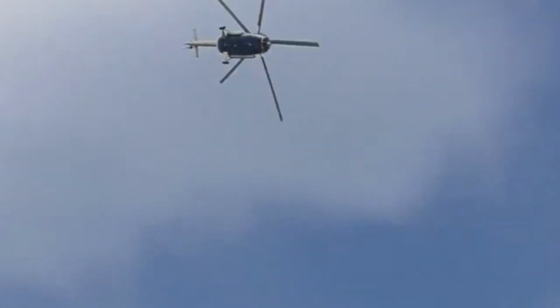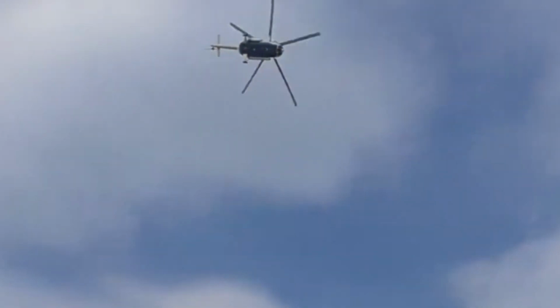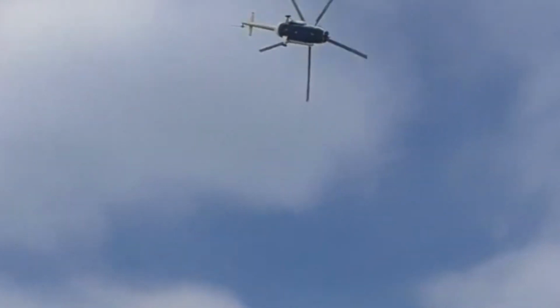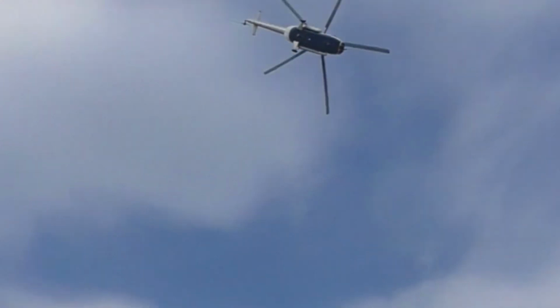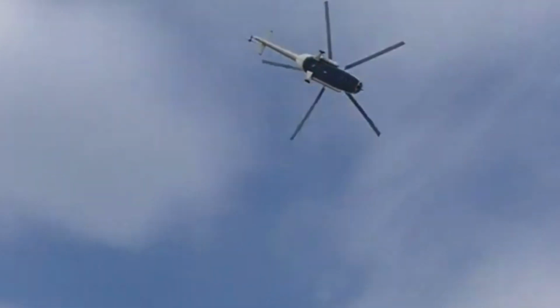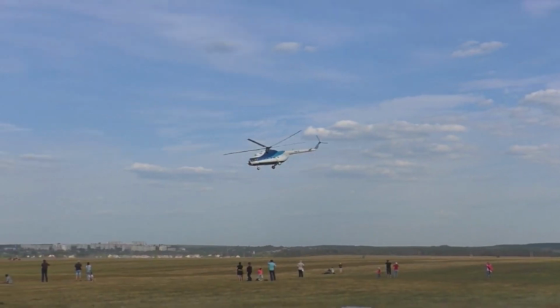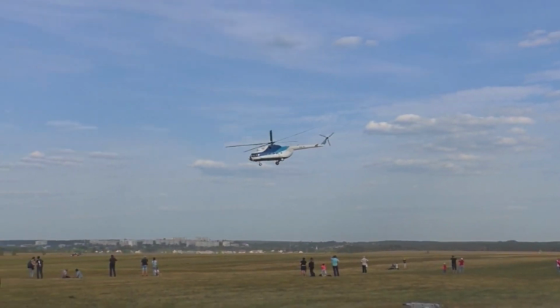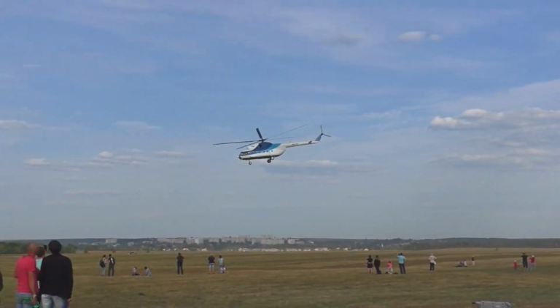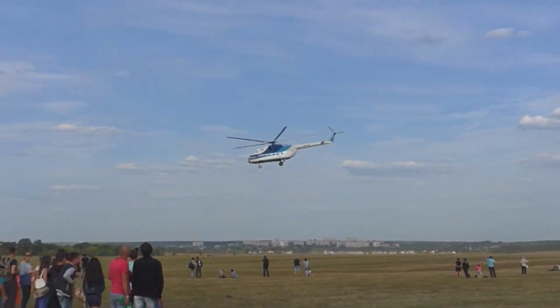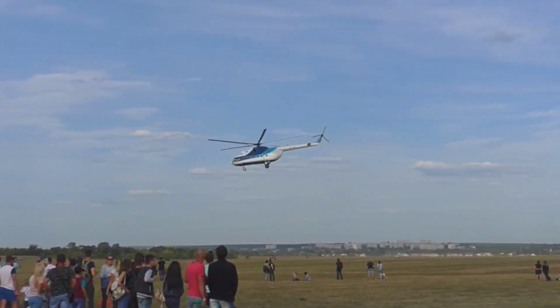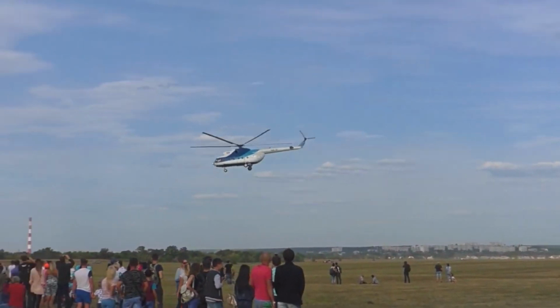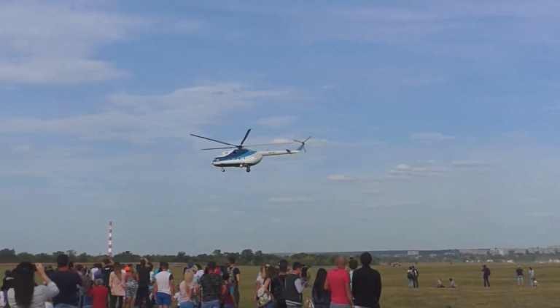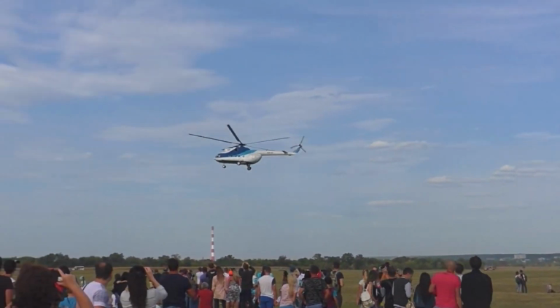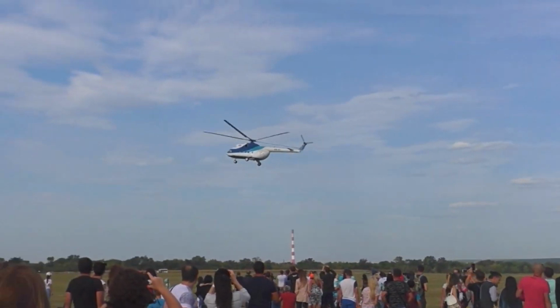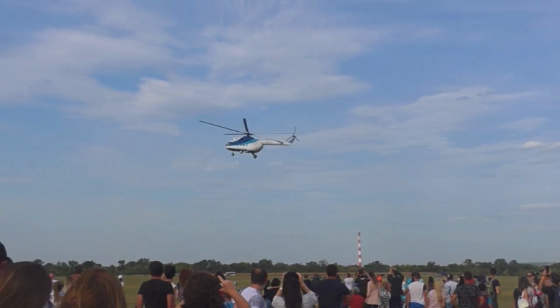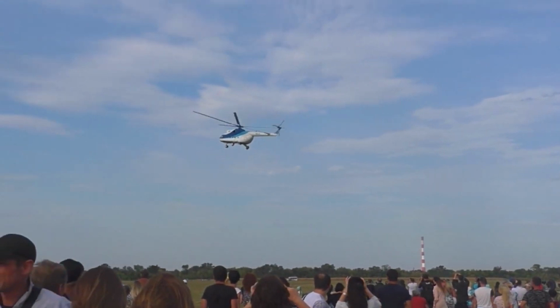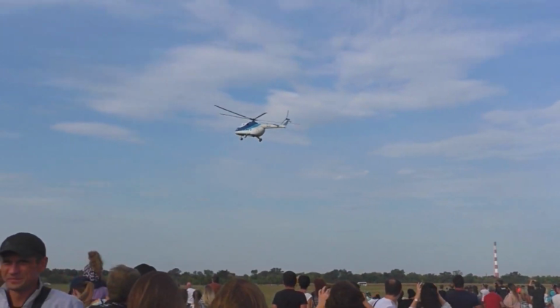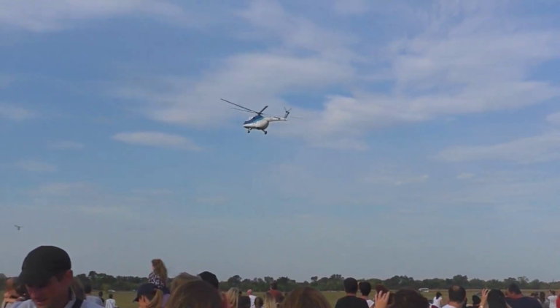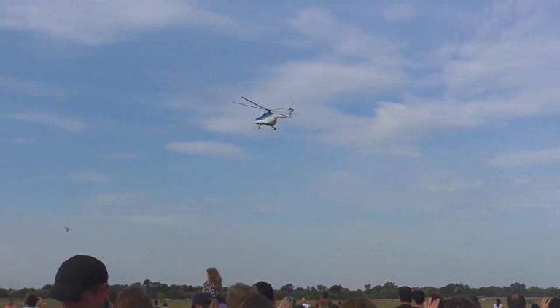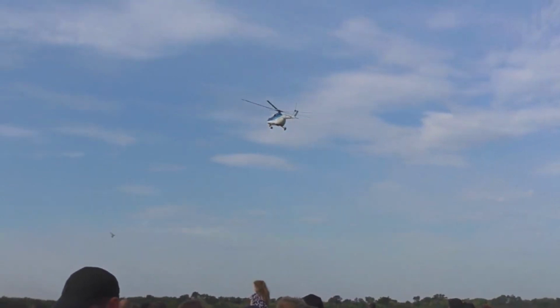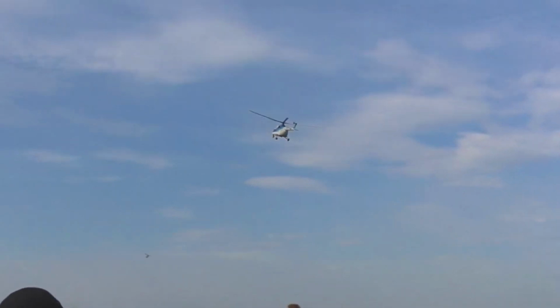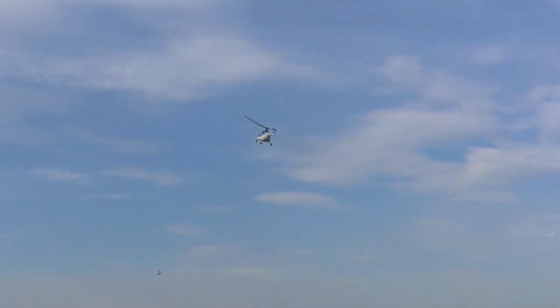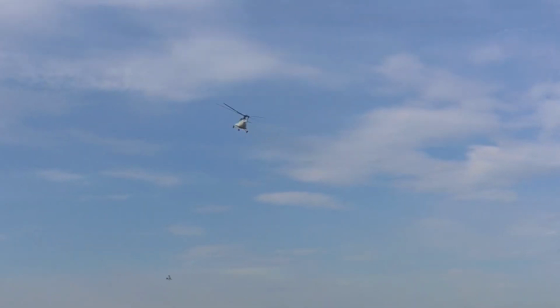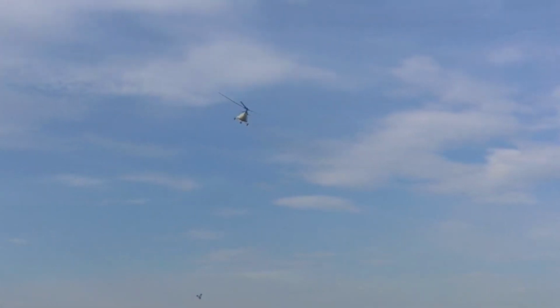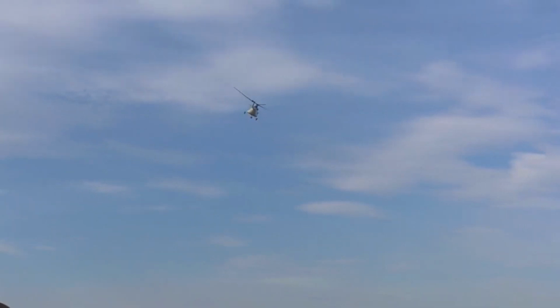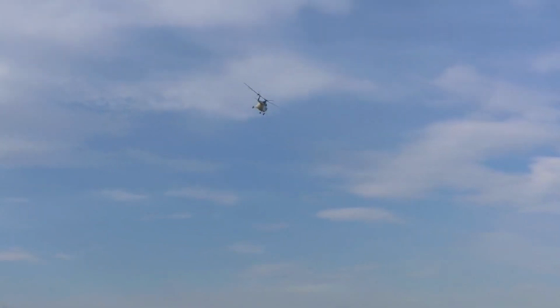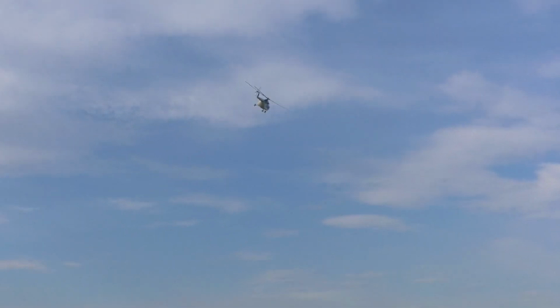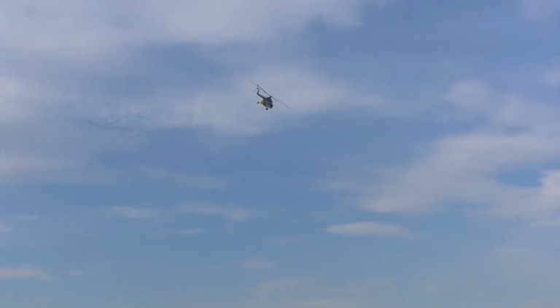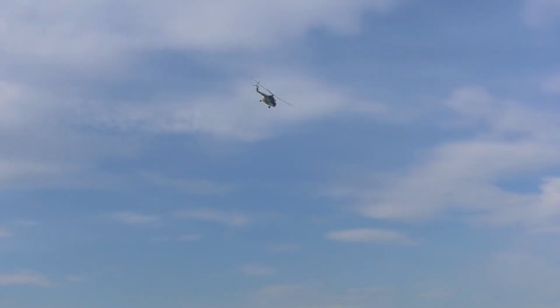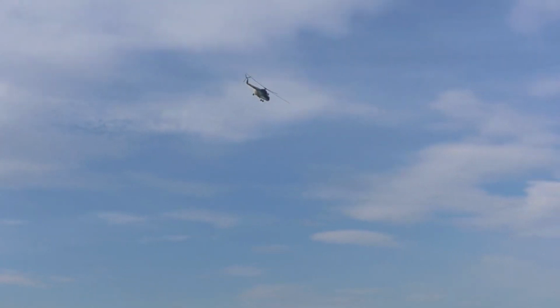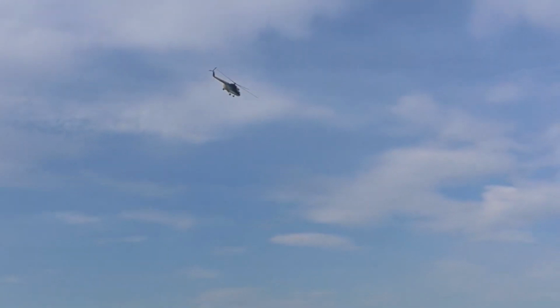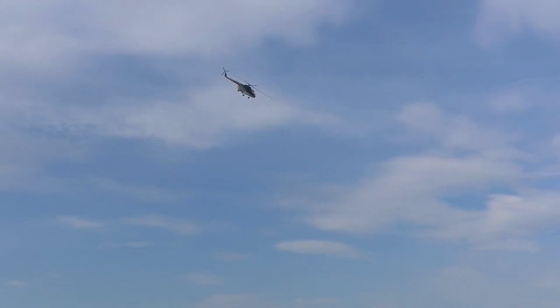A new autopilot stabilizing the helicopter in terms of roll, pitch, heading, speed, altitude, and hovering altitude is included in the standard equipment.